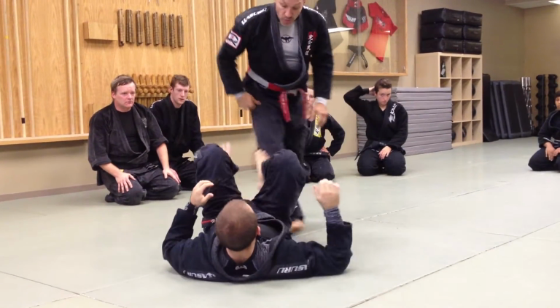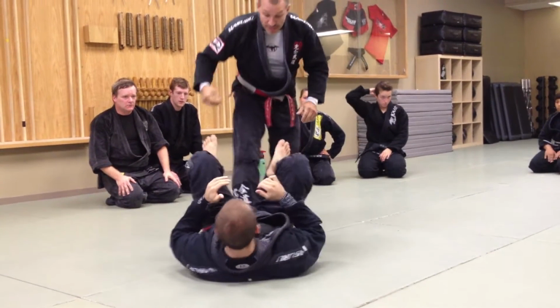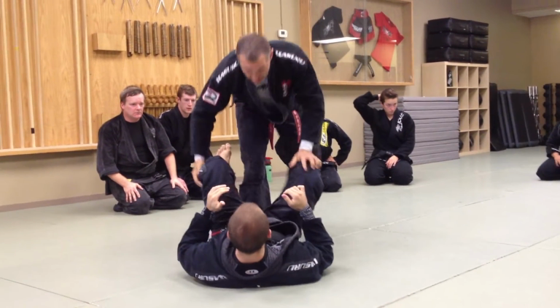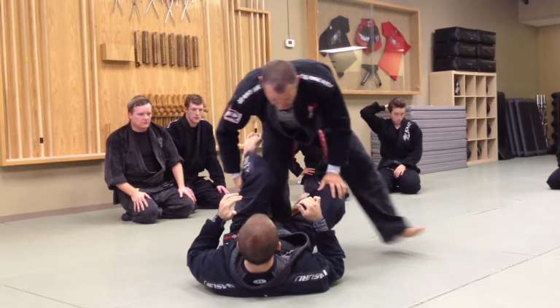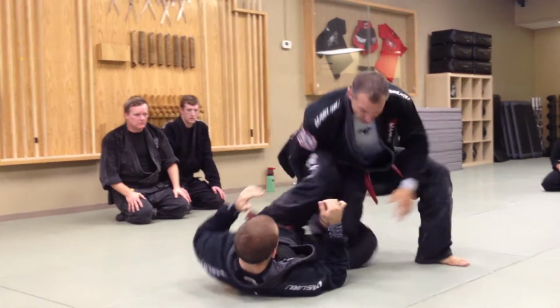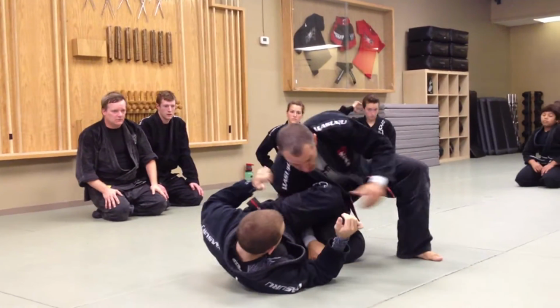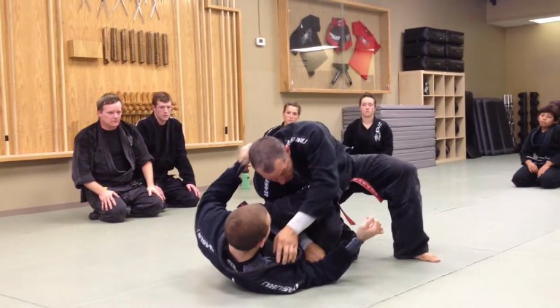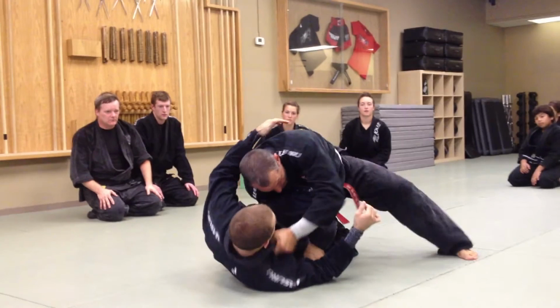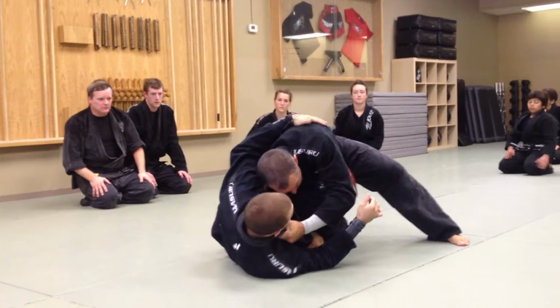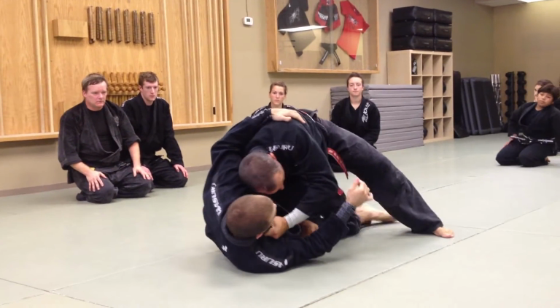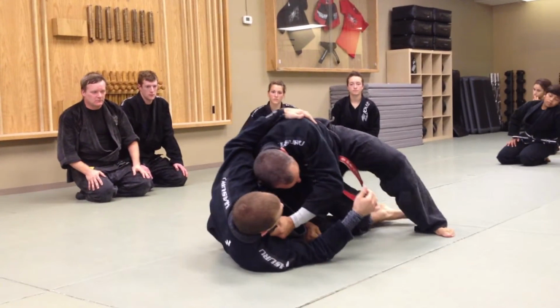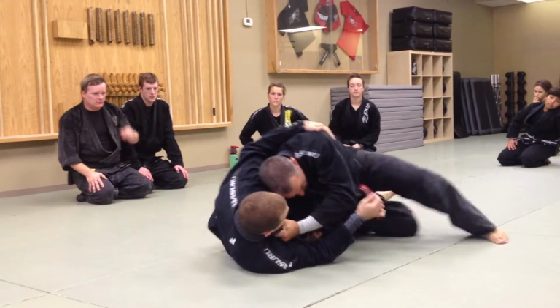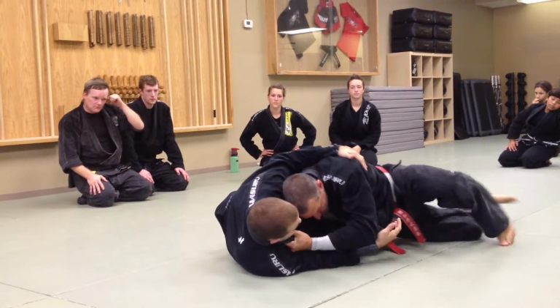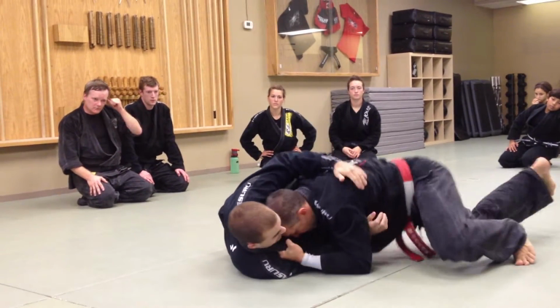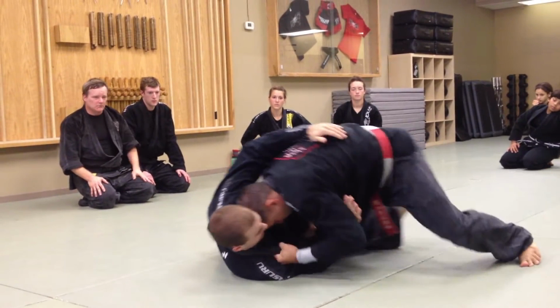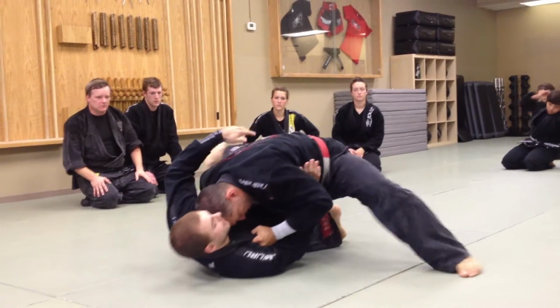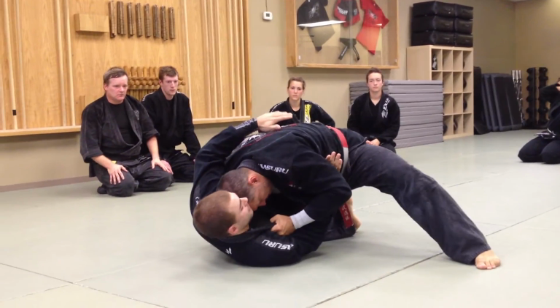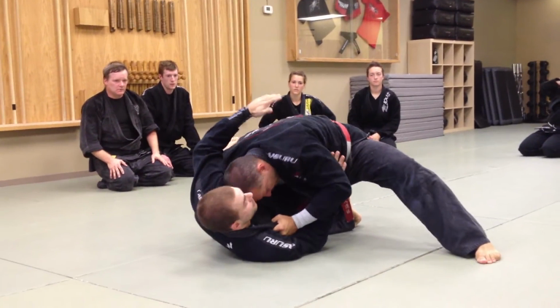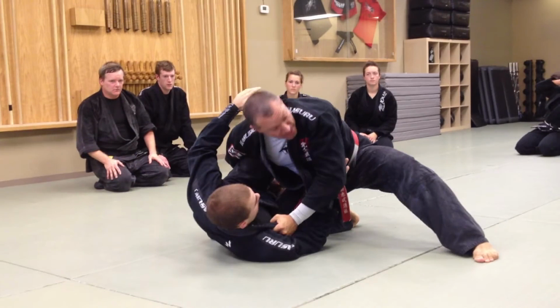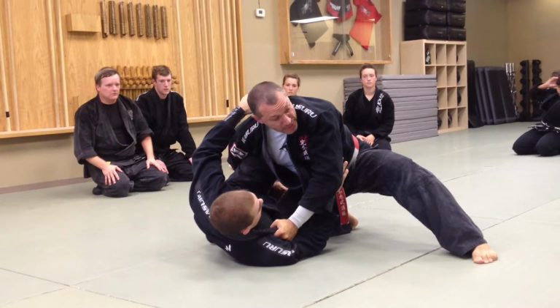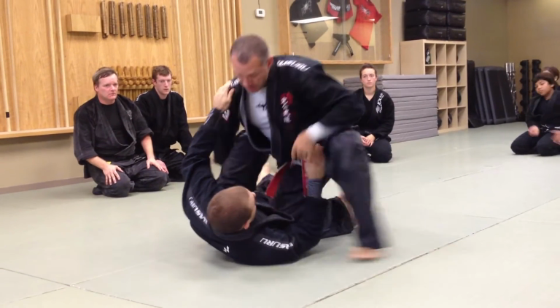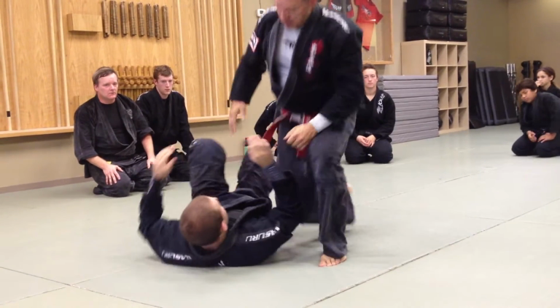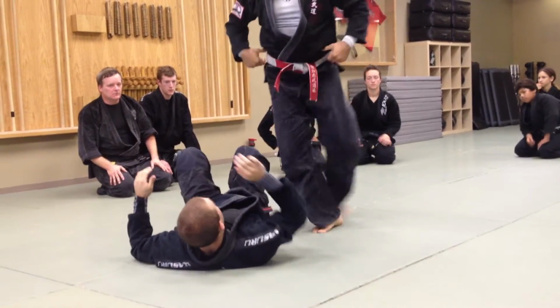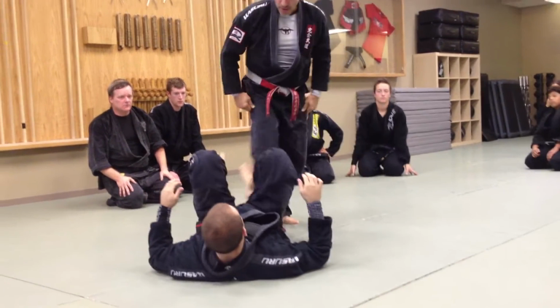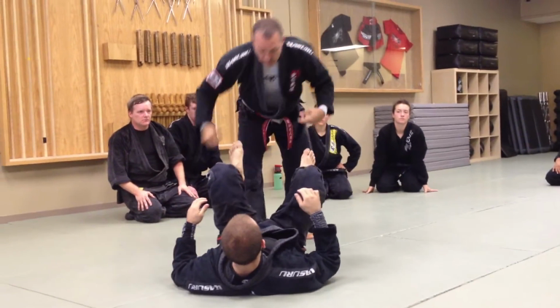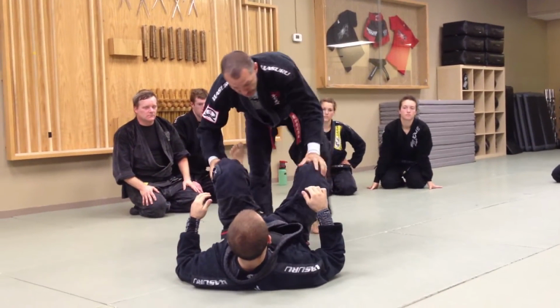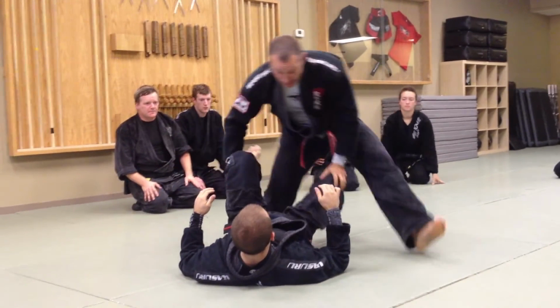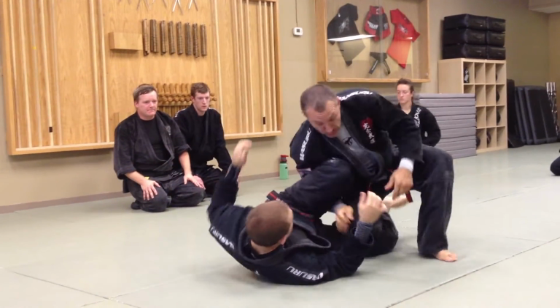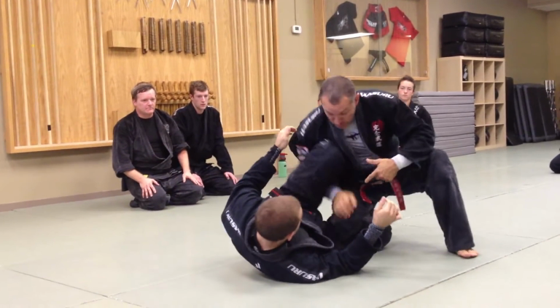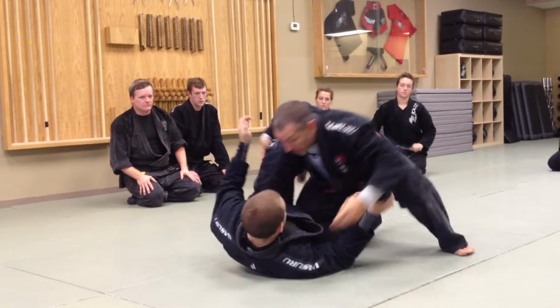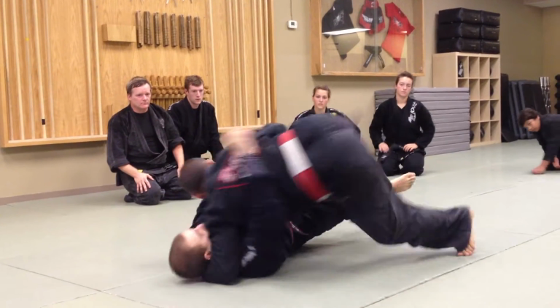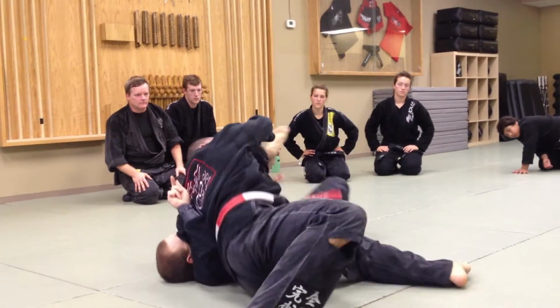We practice that the knee blocks in, the hold, from this position — even if that hook's there, stretch it out, slide, and come in. See how the head came in anyway? We practice the same thing here, but if he opens it up, so do we.